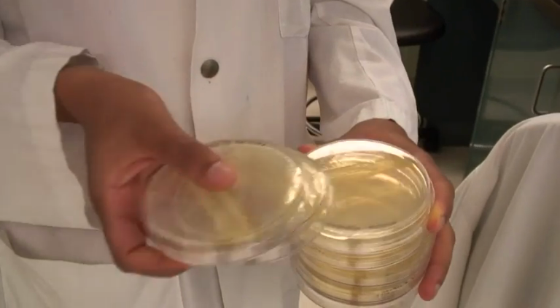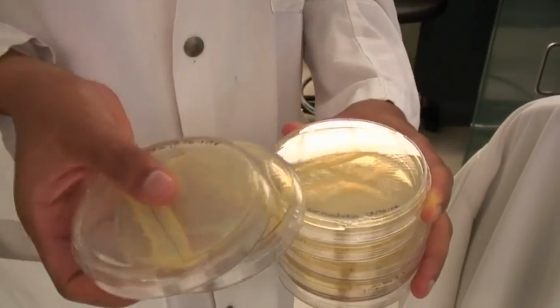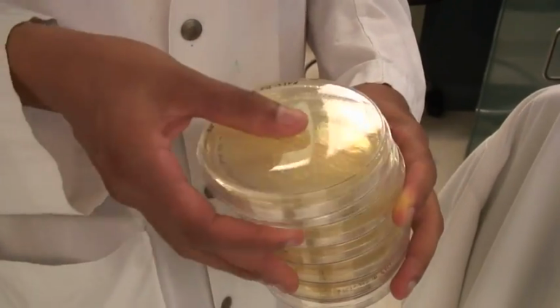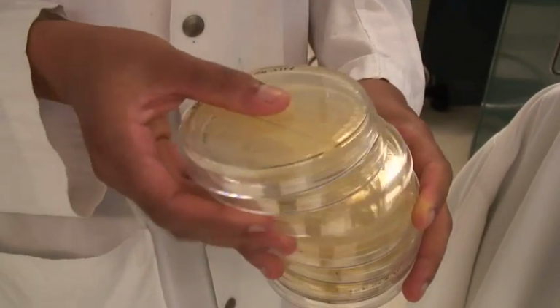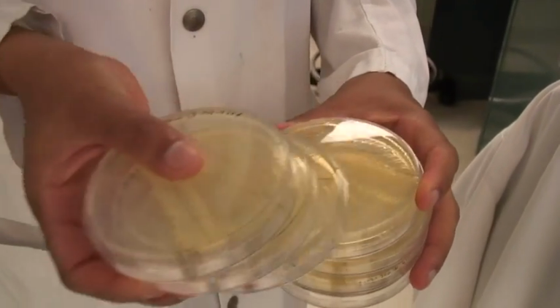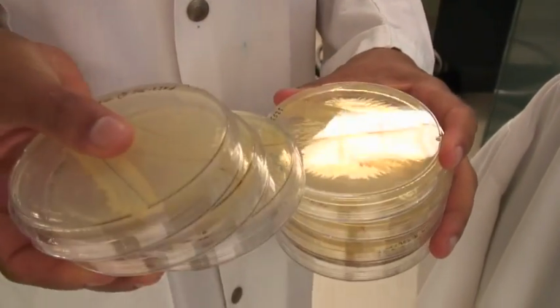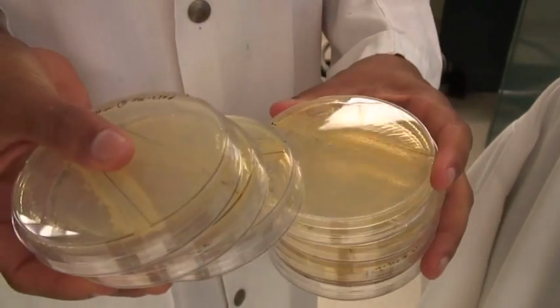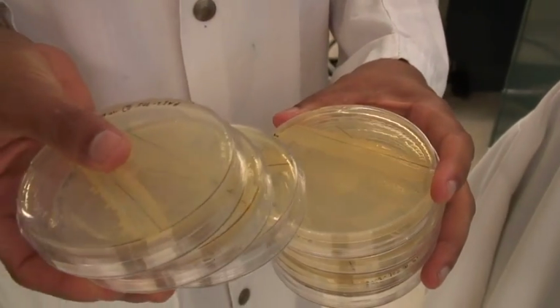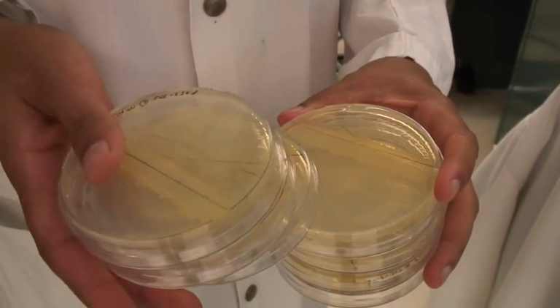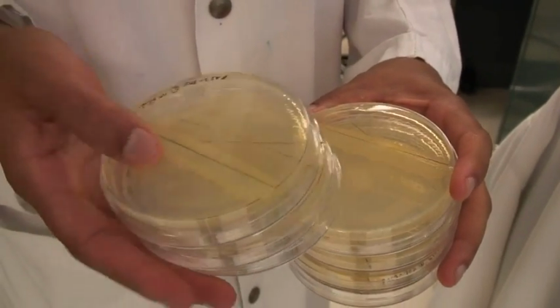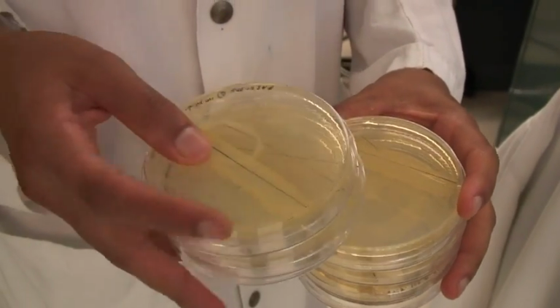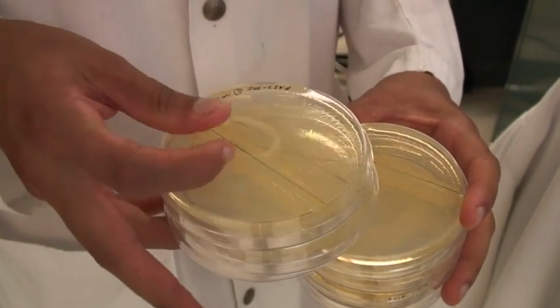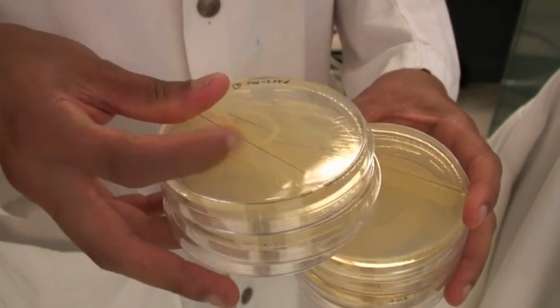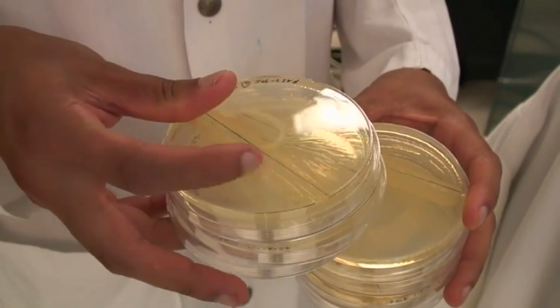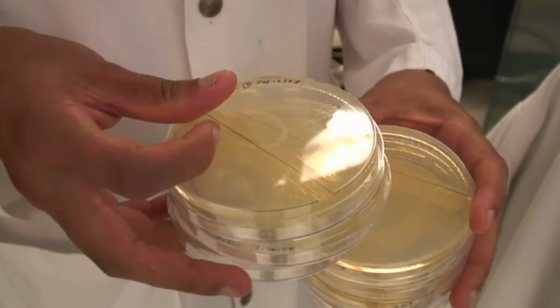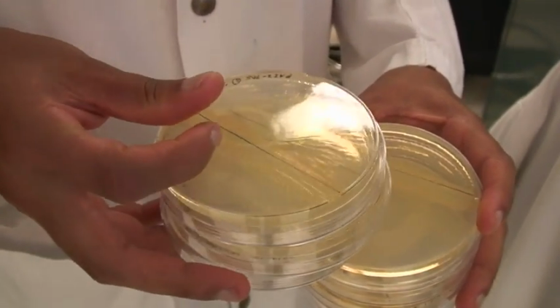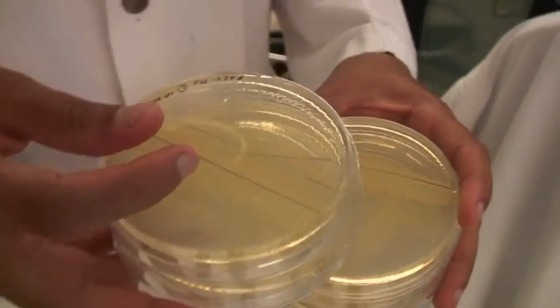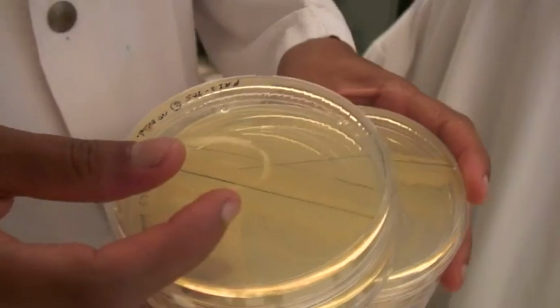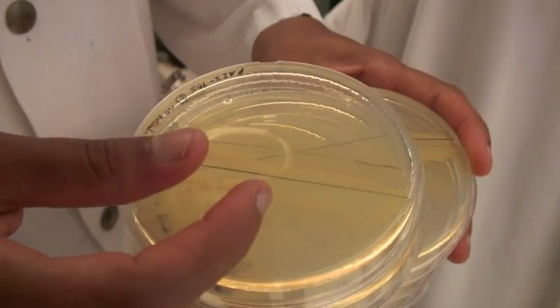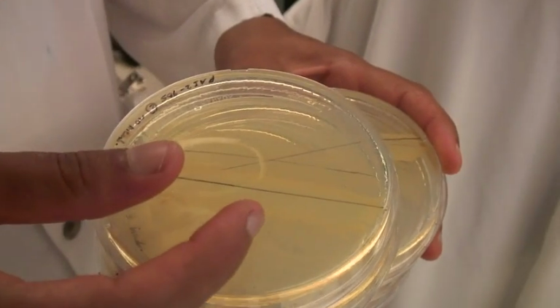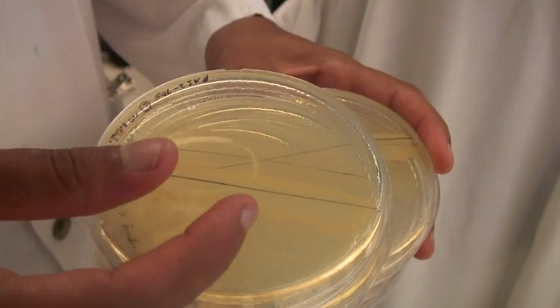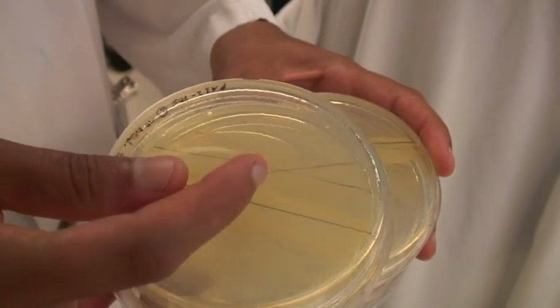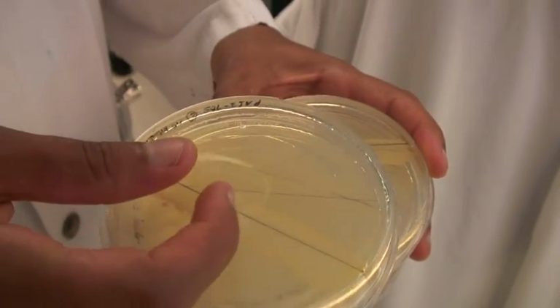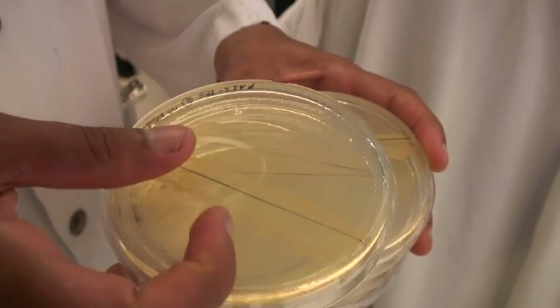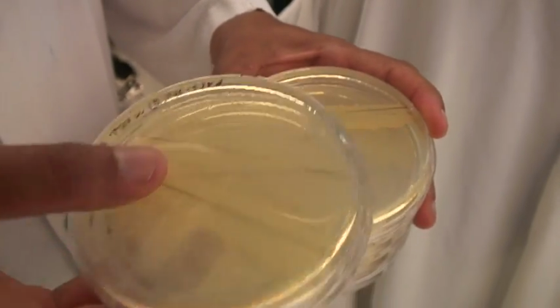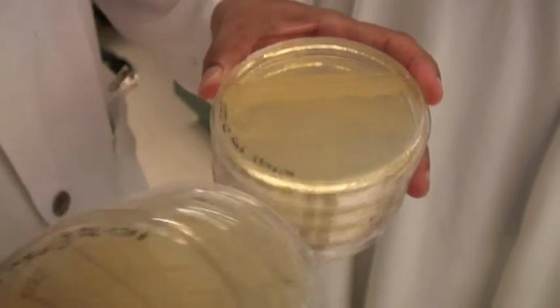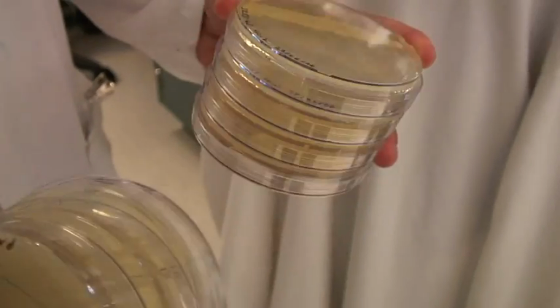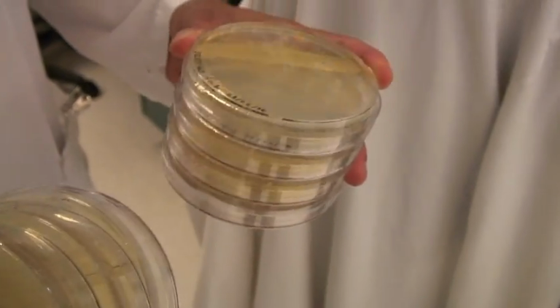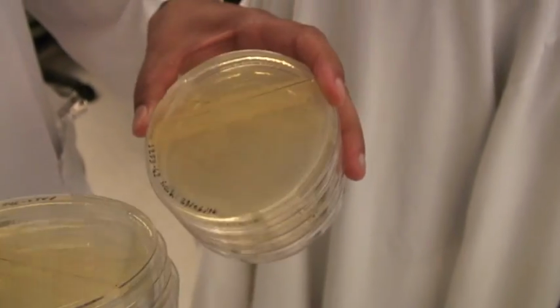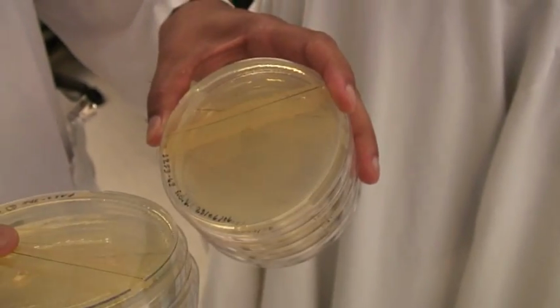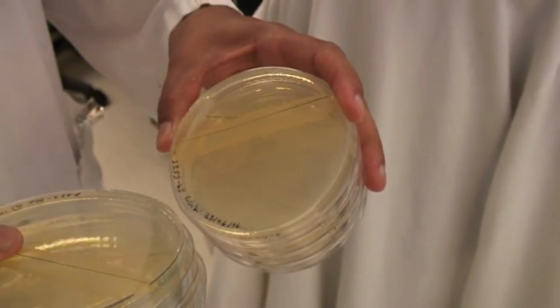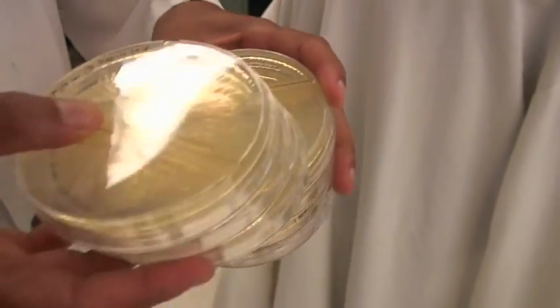Behold. What you're supposed to be seeing here is the smear of bacteria, but you're also supposed to be seeing some purple staining. And as you can see, that didn't quite work out.